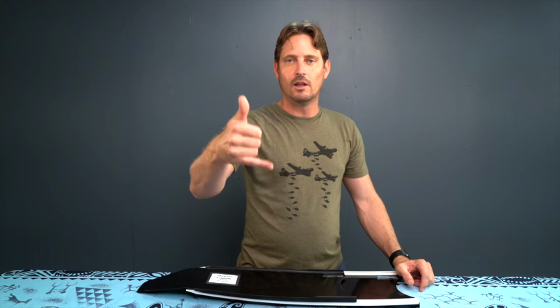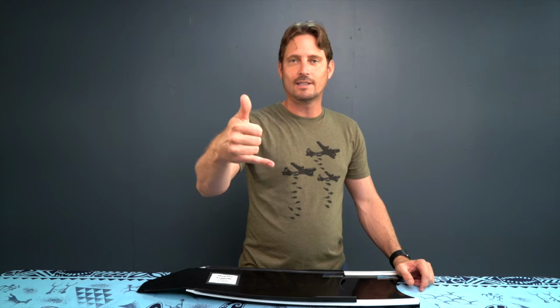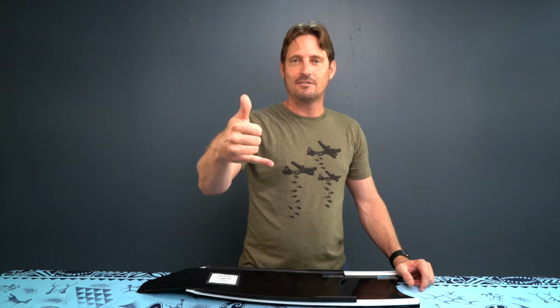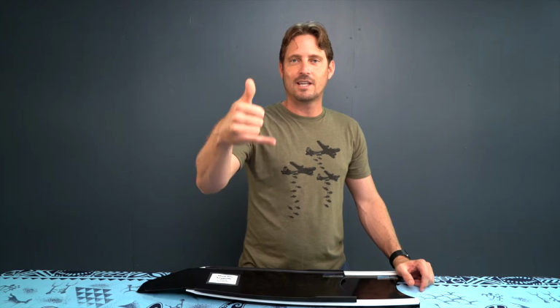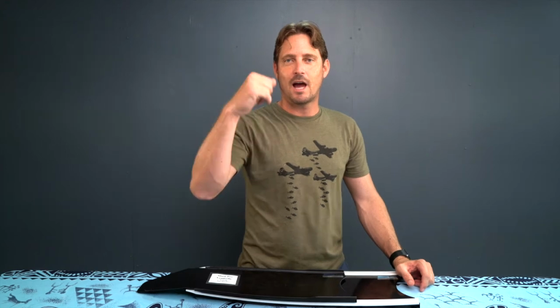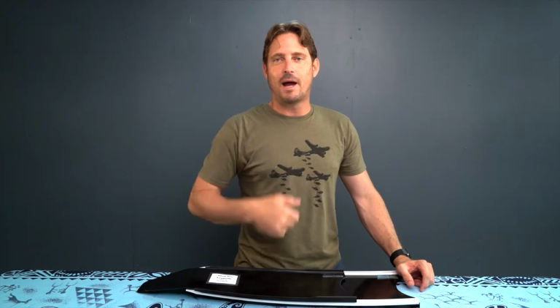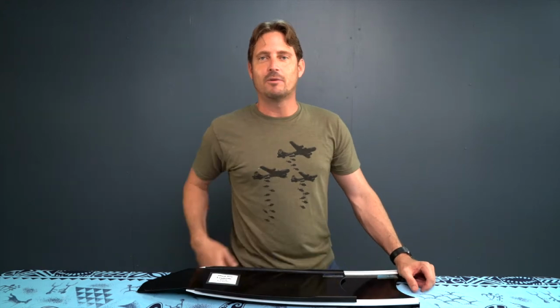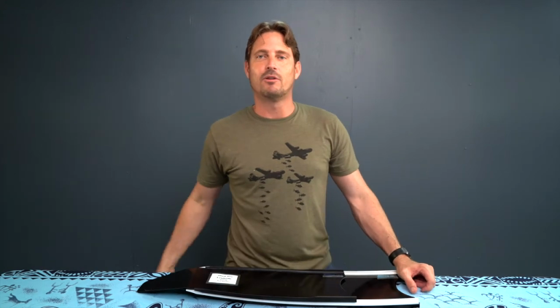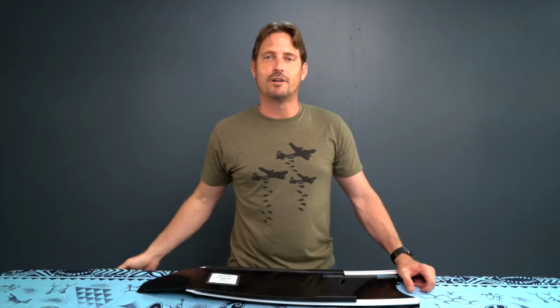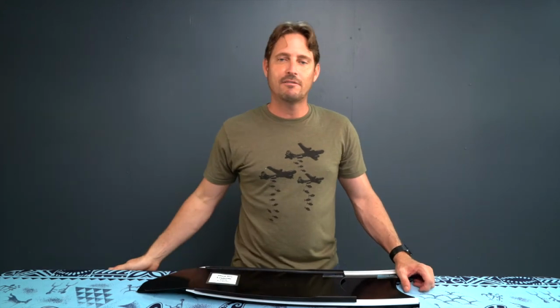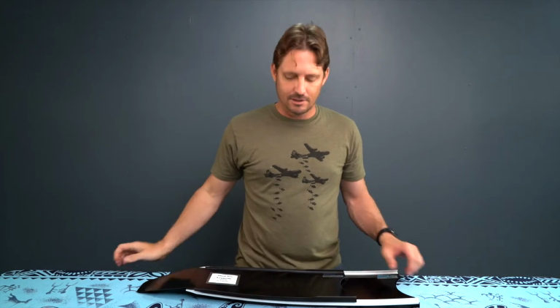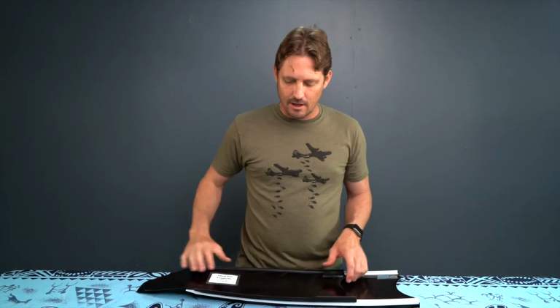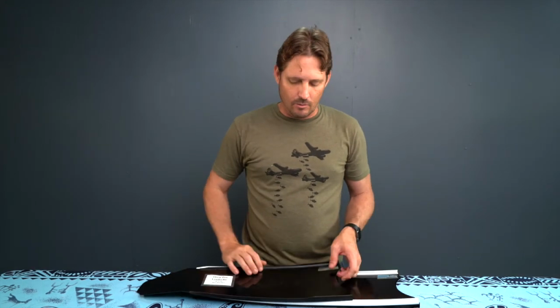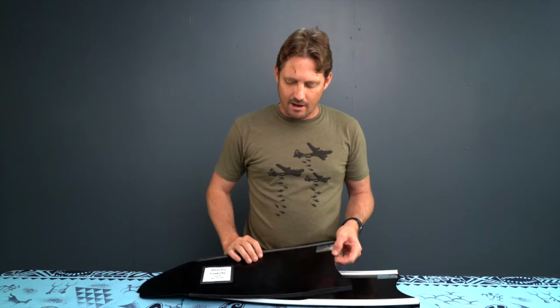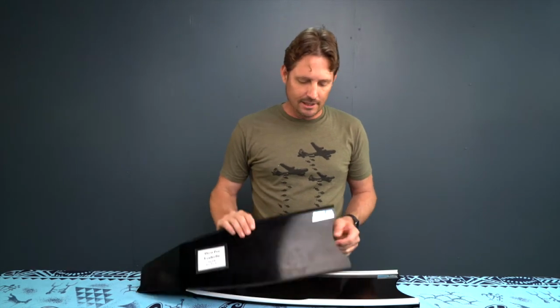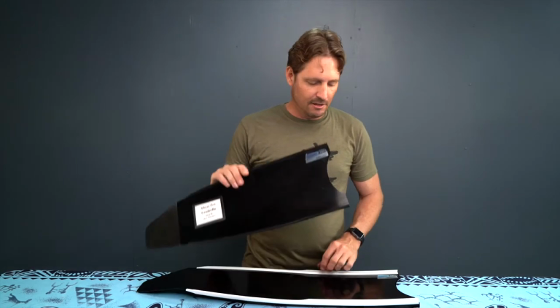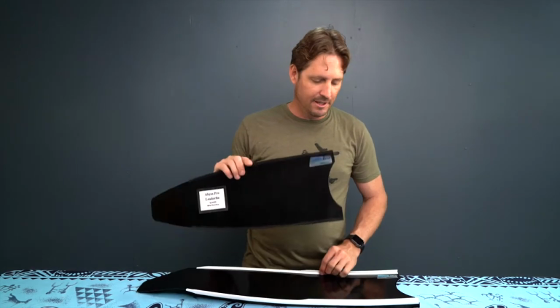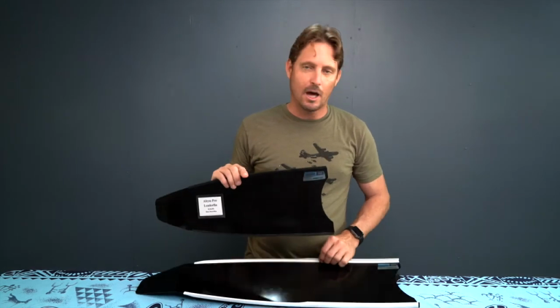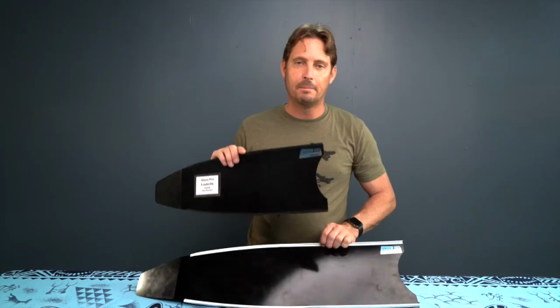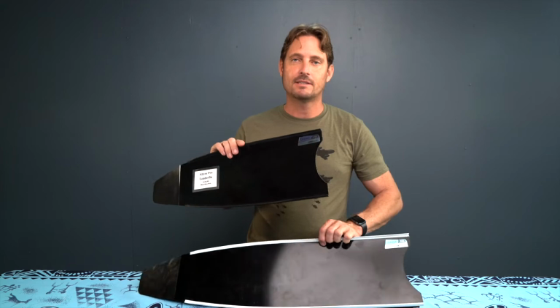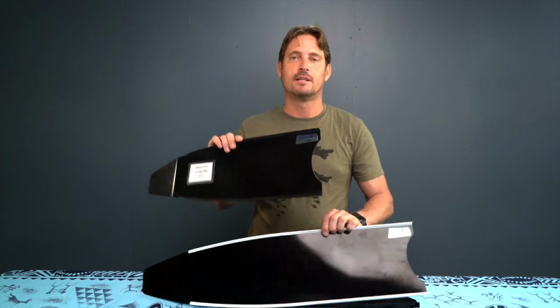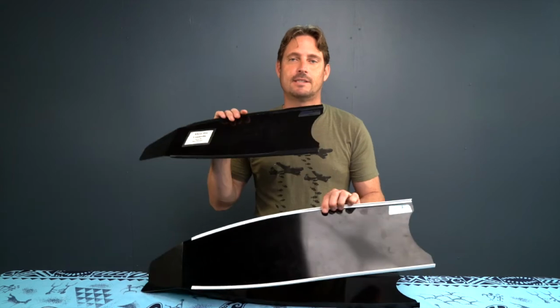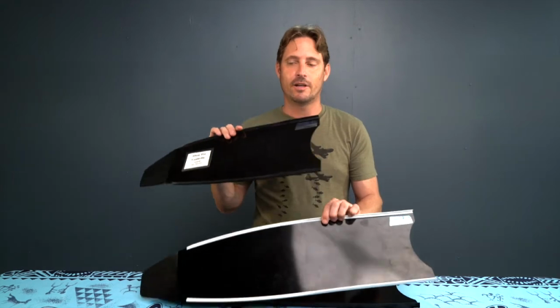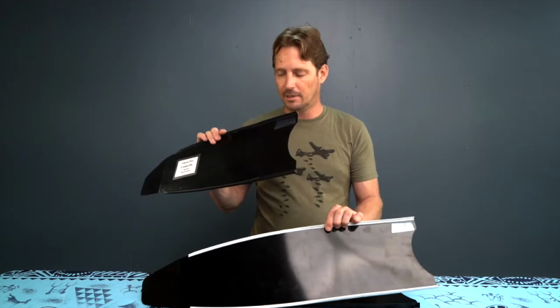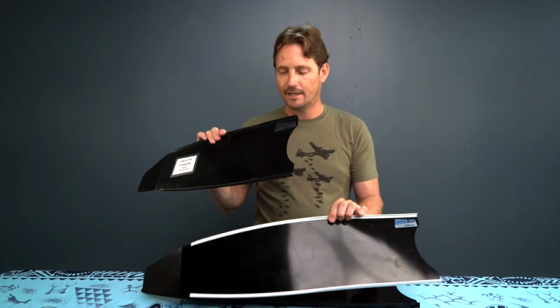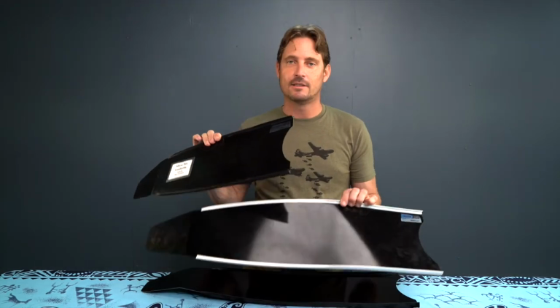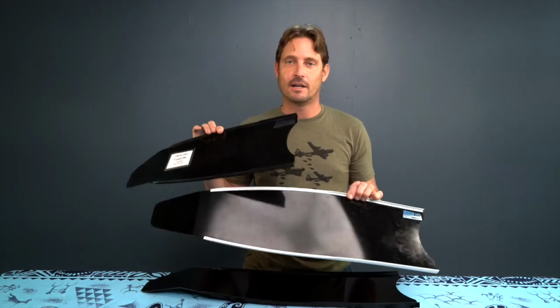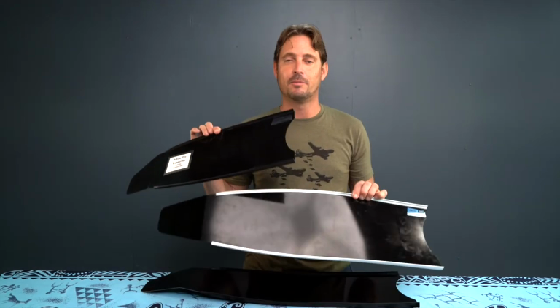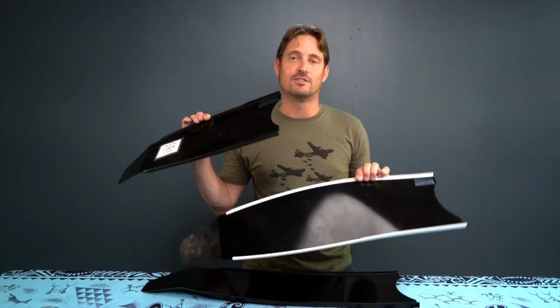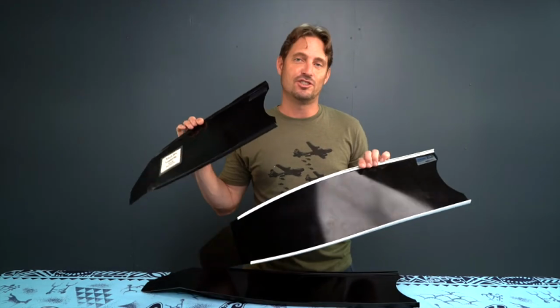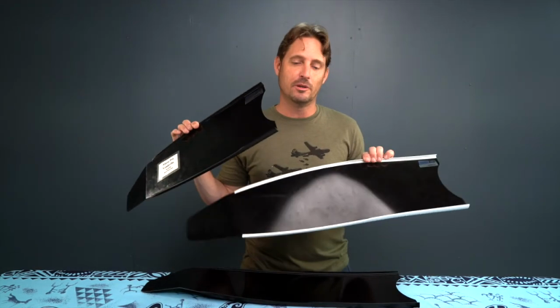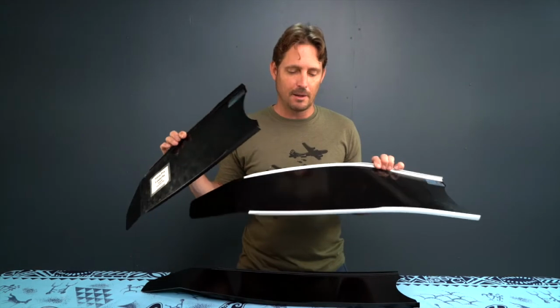Aloha Divers, I'm Byron with Kona Free Divers. We have the Leaderfin Abyss Stereo Blade — stereo because there's two of them.